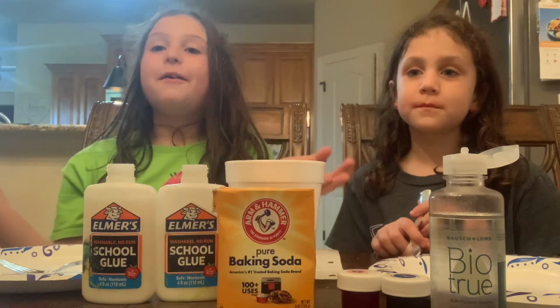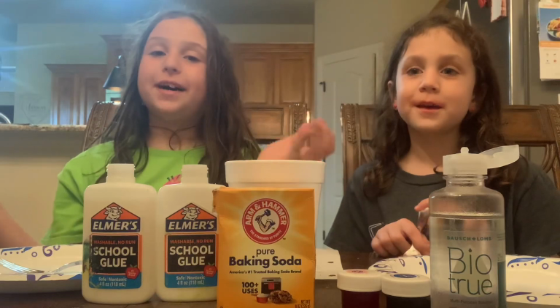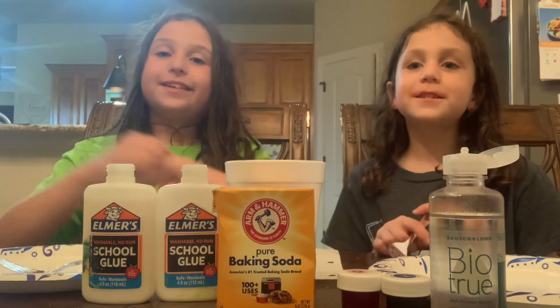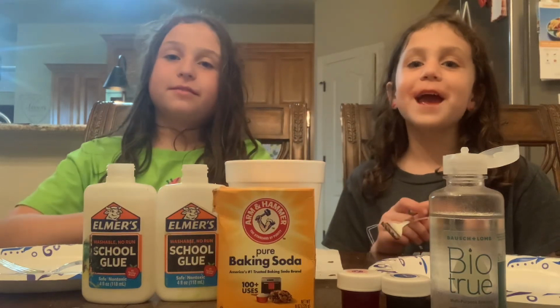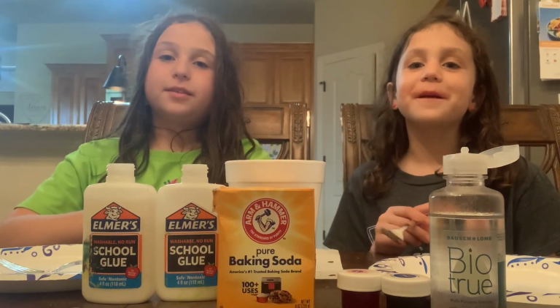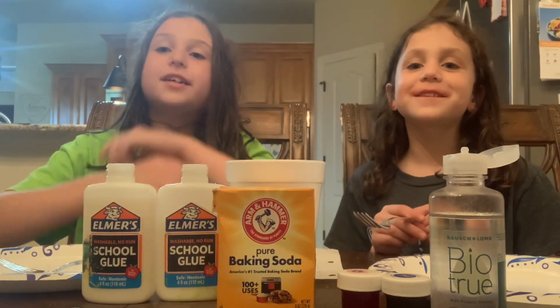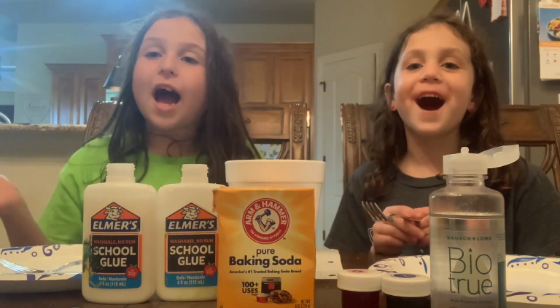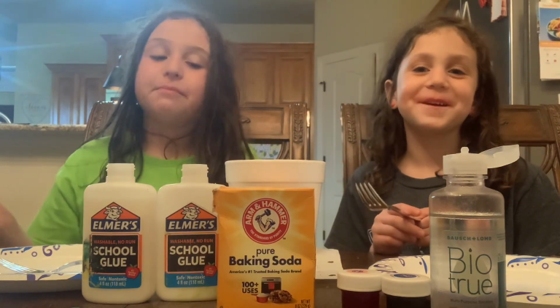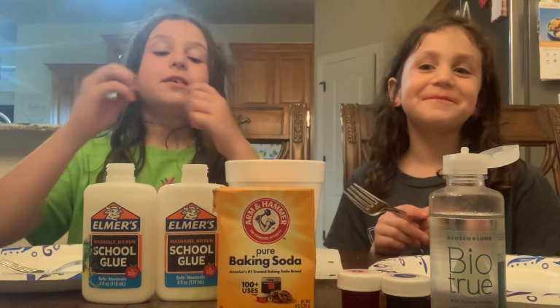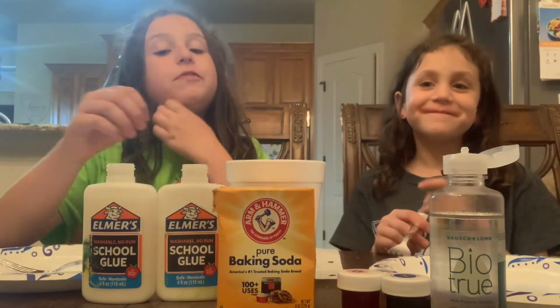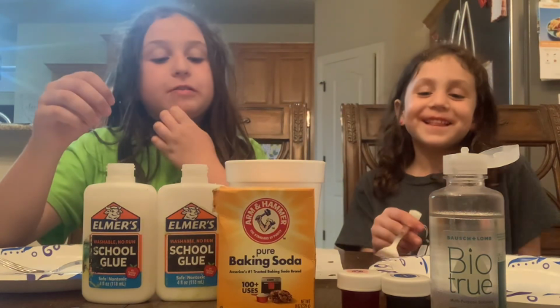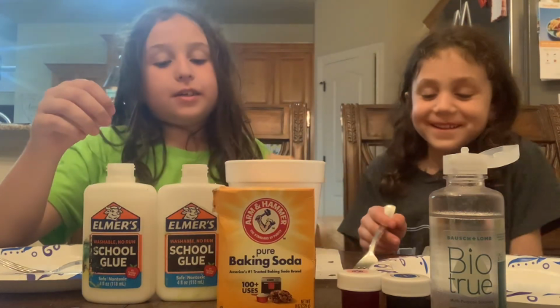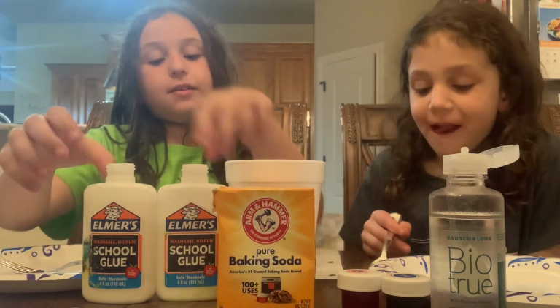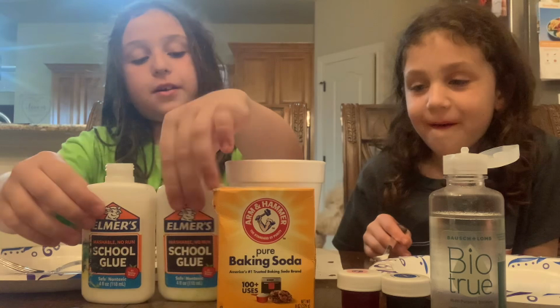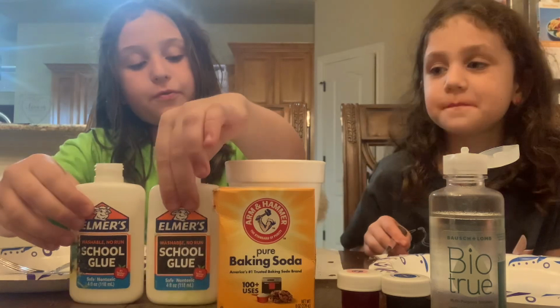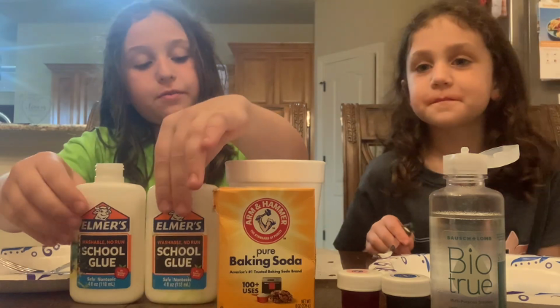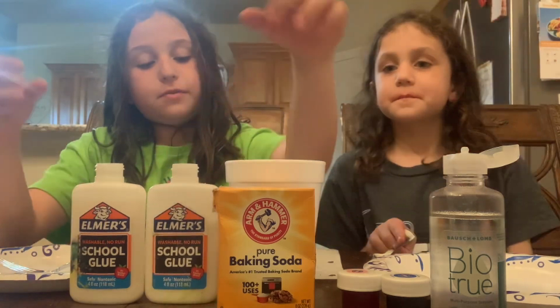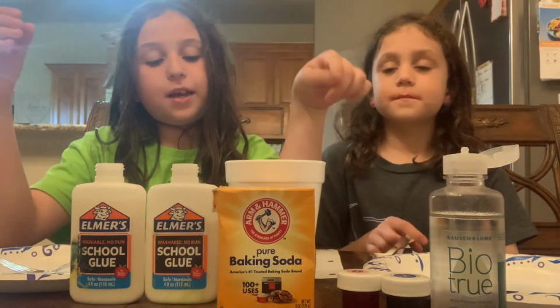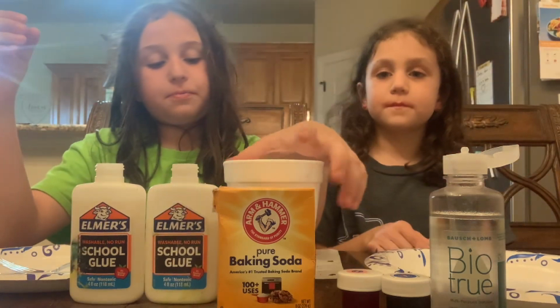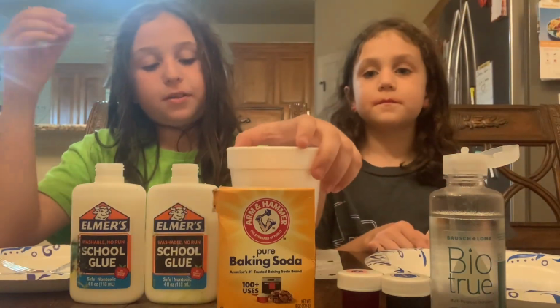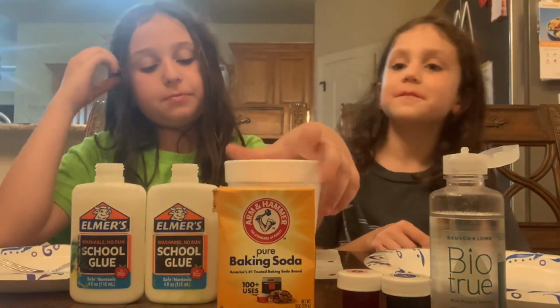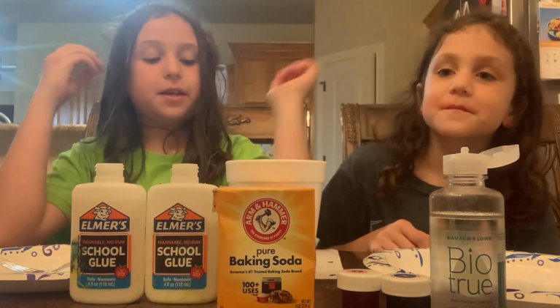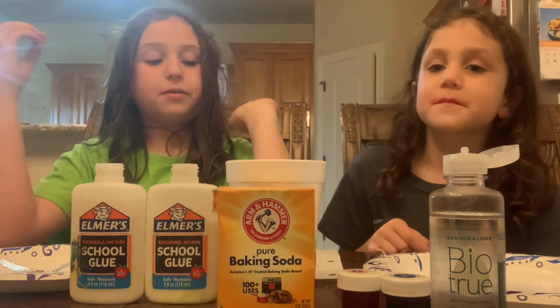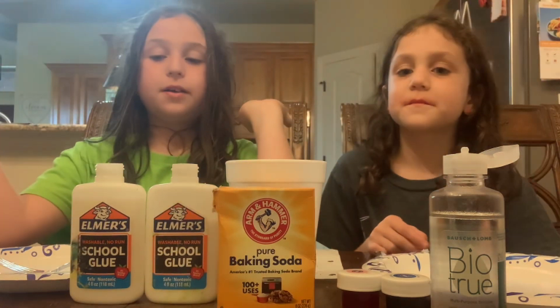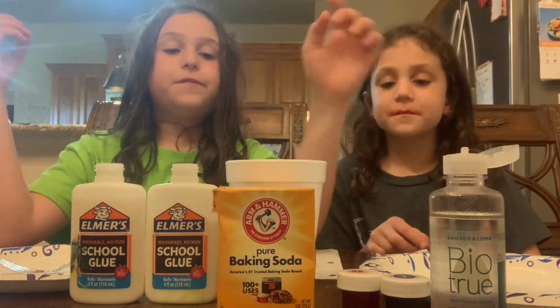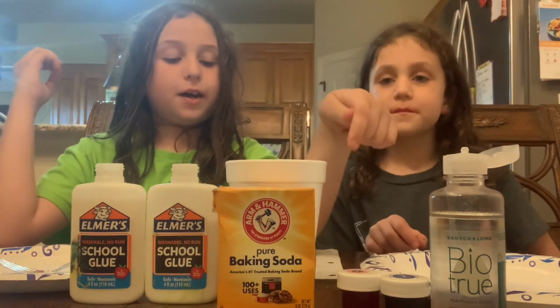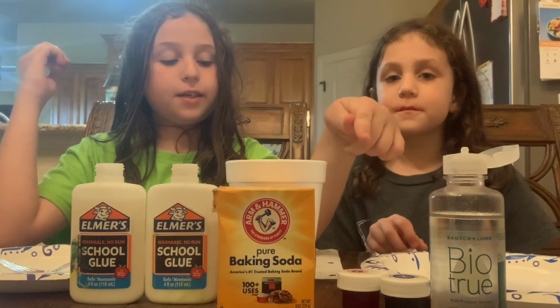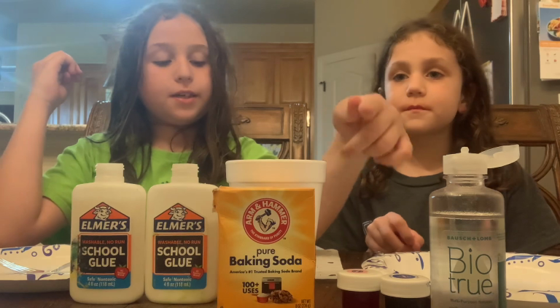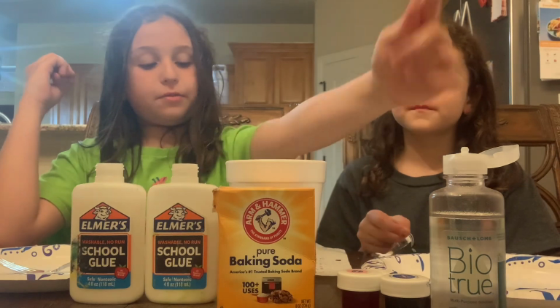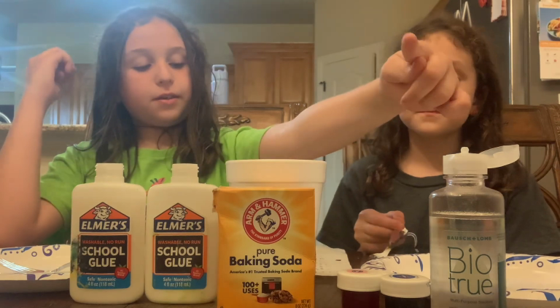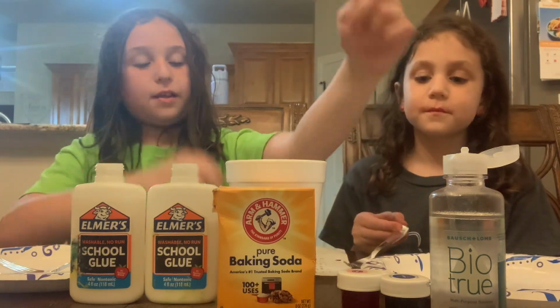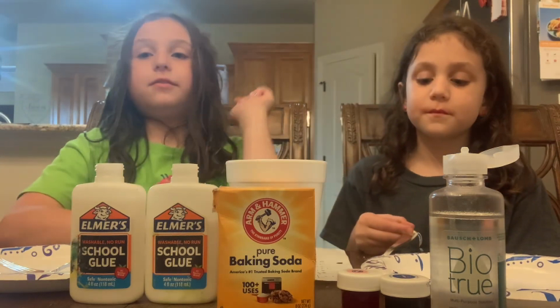Hello everybody! Today we're making slime. First you're going to need one cup of glue, one tablespoon of baking soda, food coloring, and three squirts of lens solution.